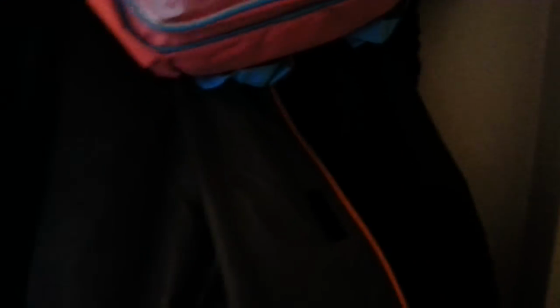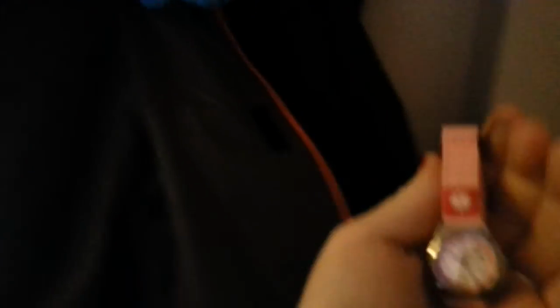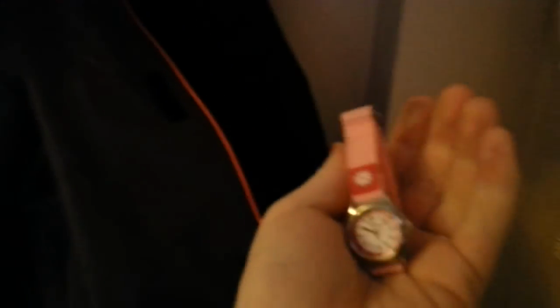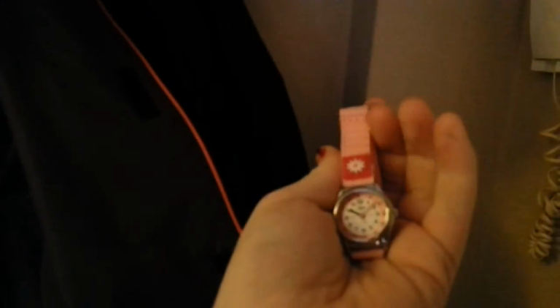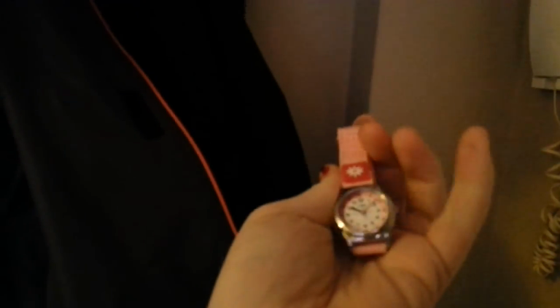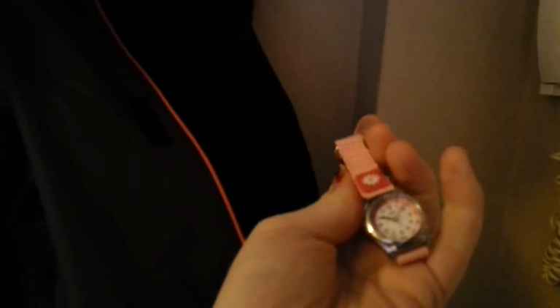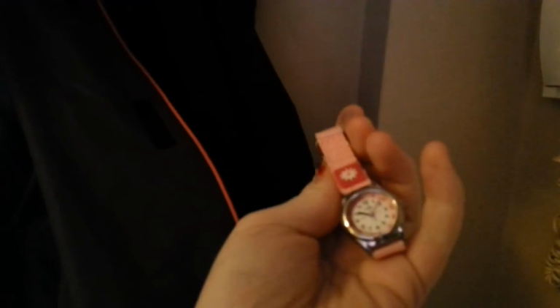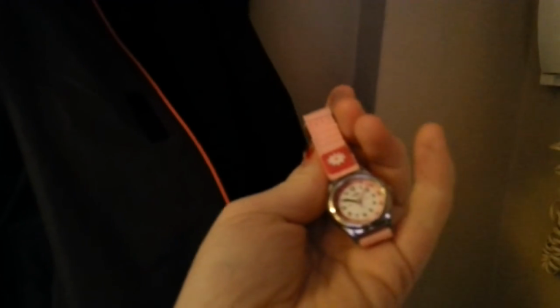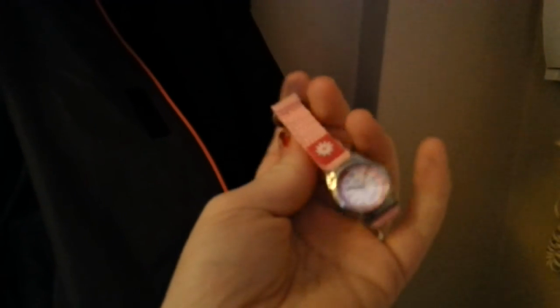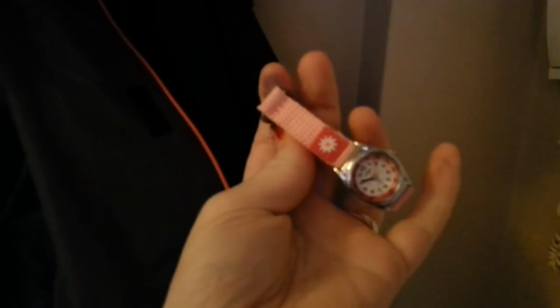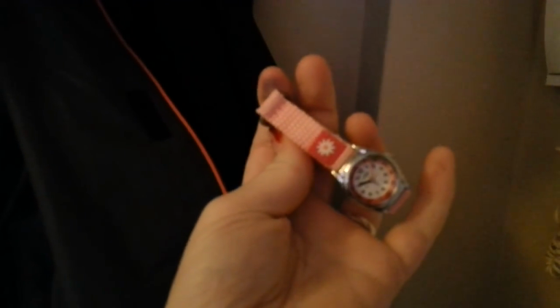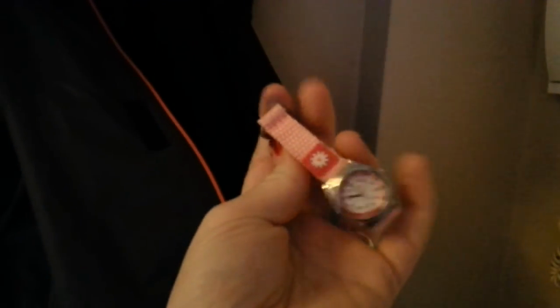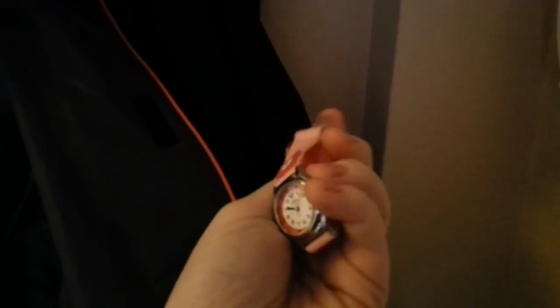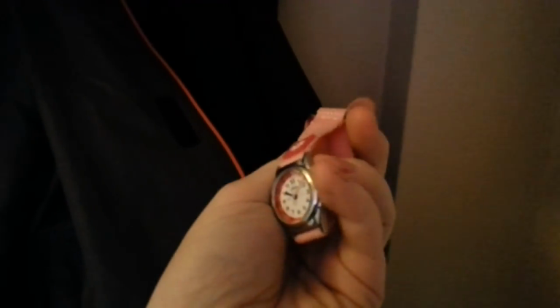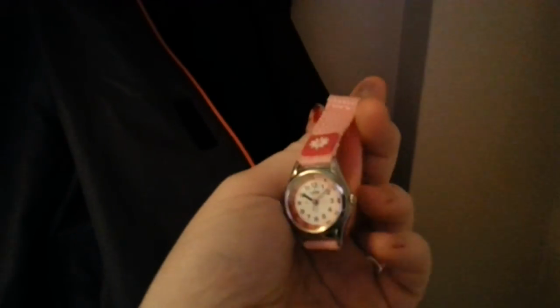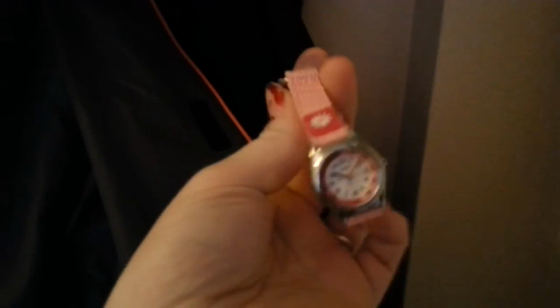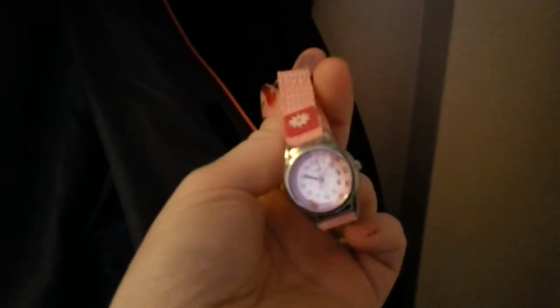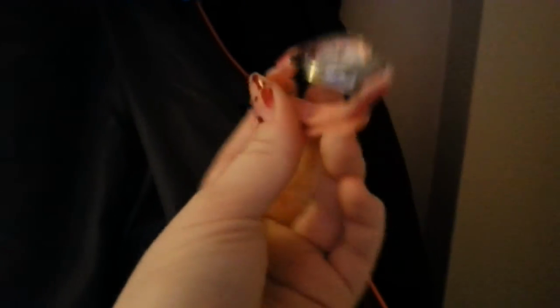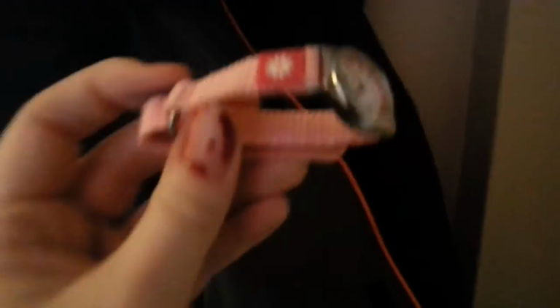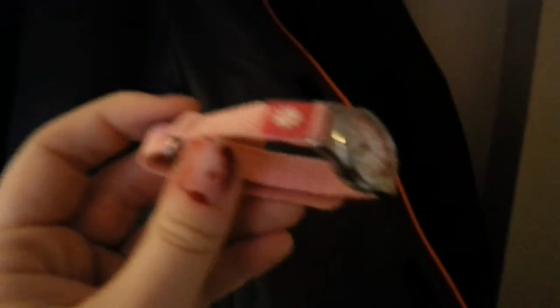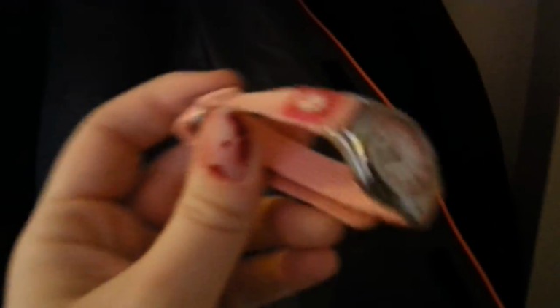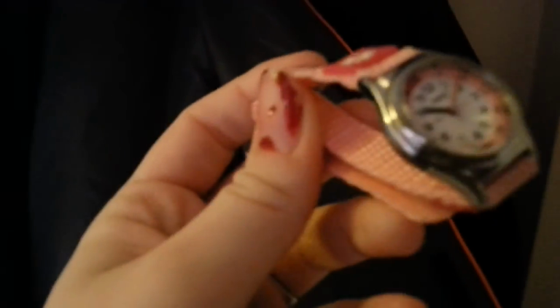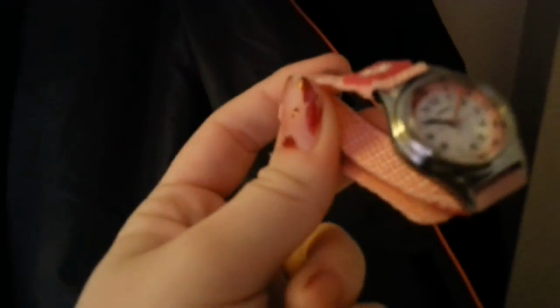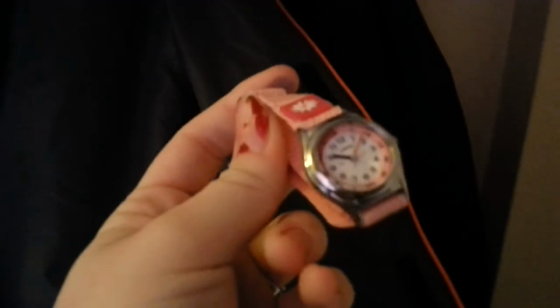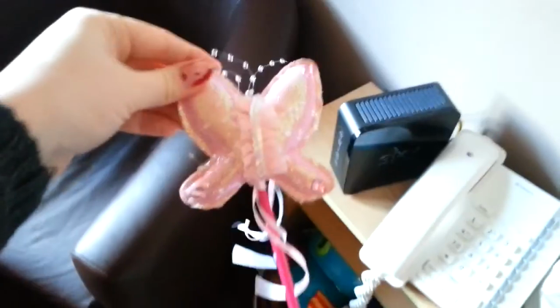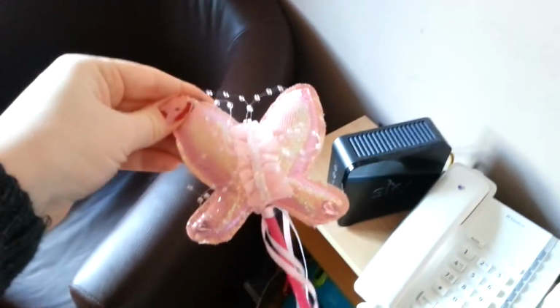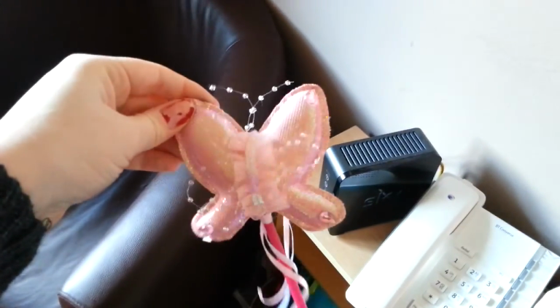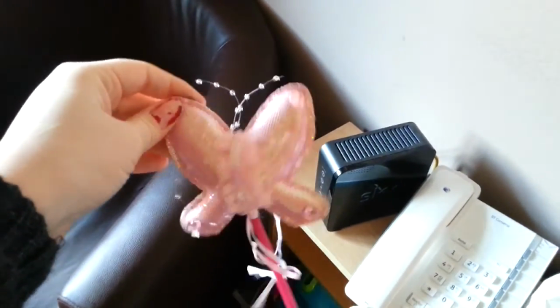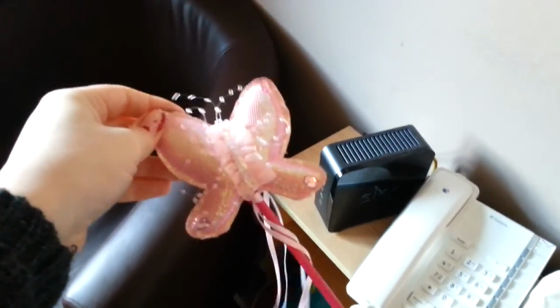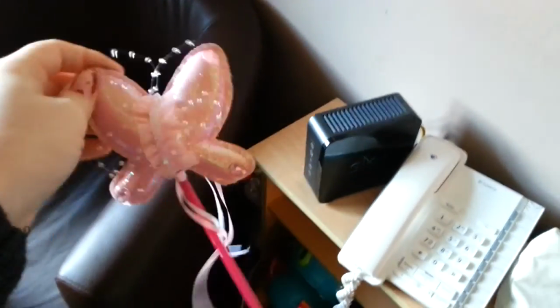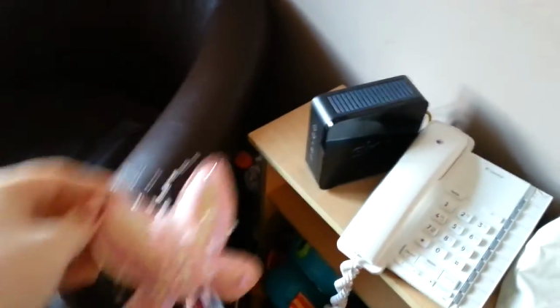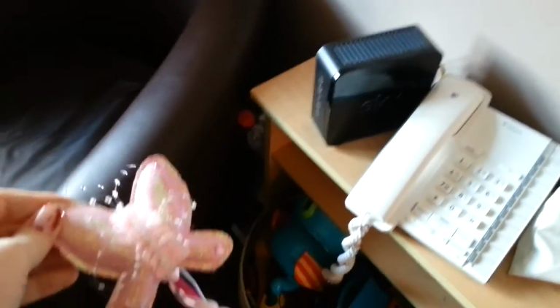She also got this watch. Grandad's got to sort it out slightly. She got this magic wand in her stocking.